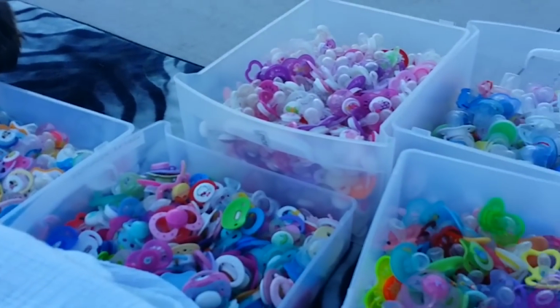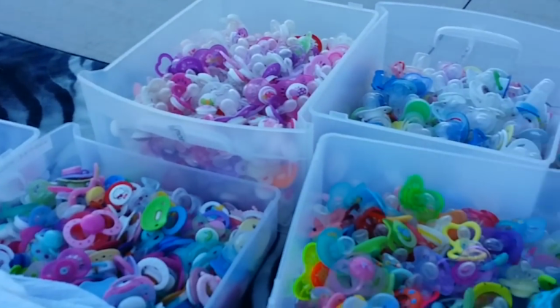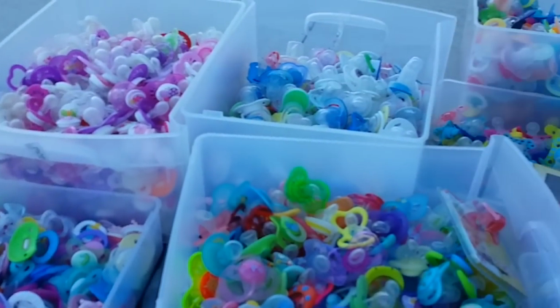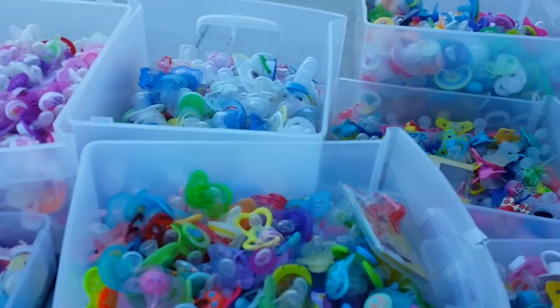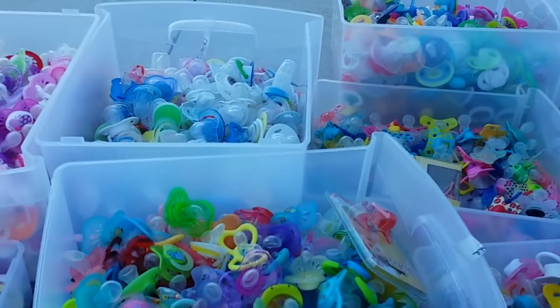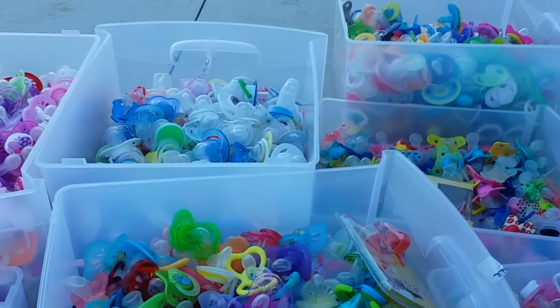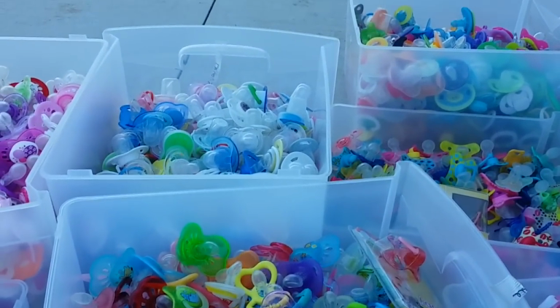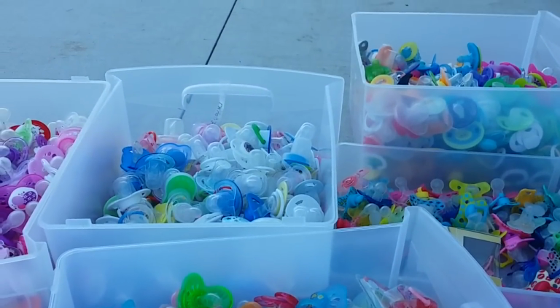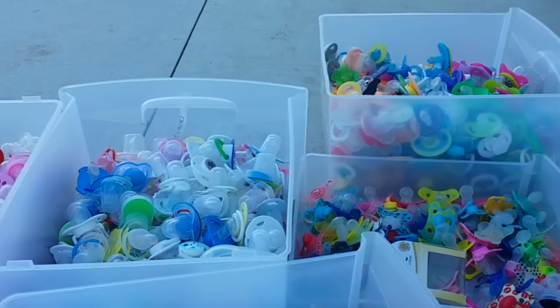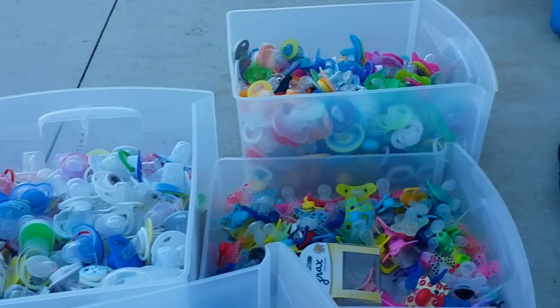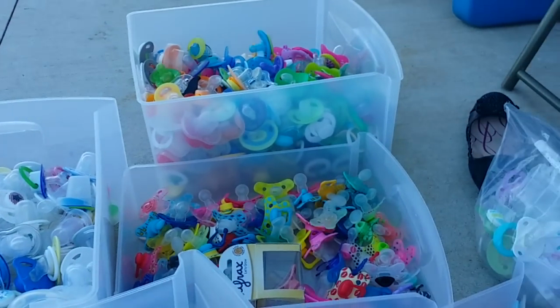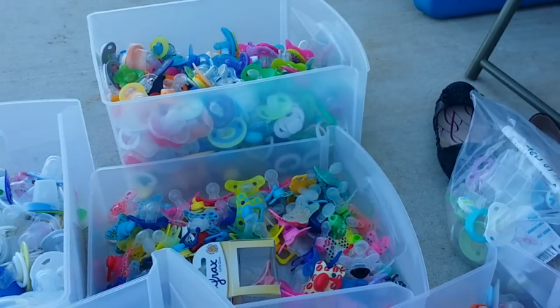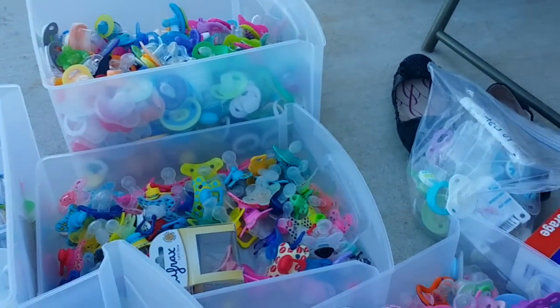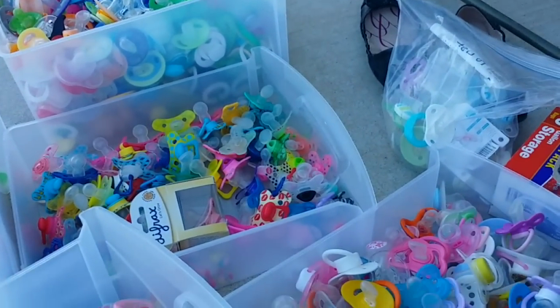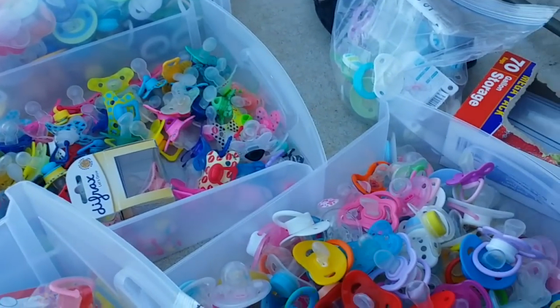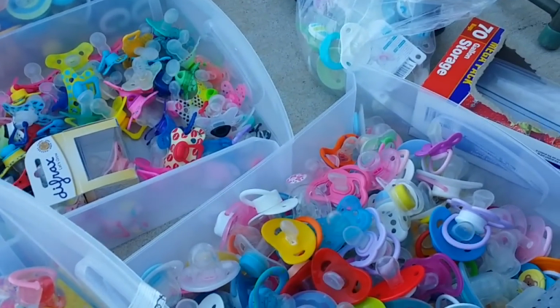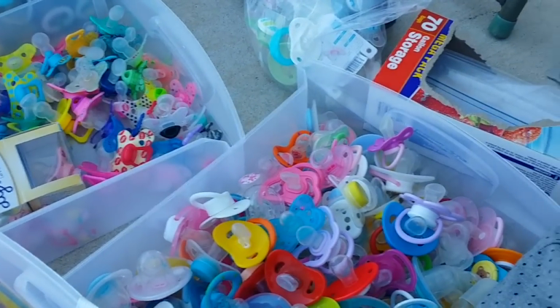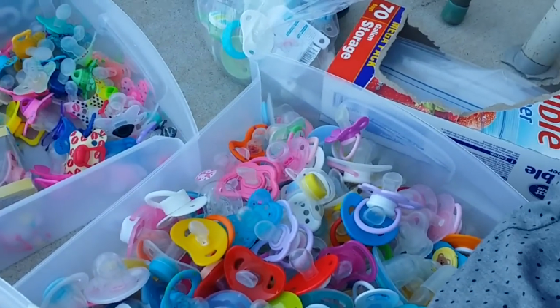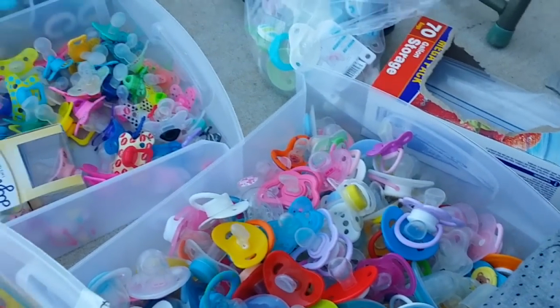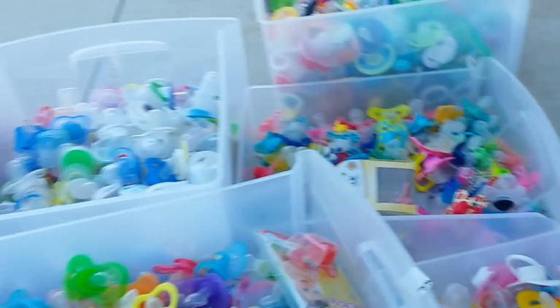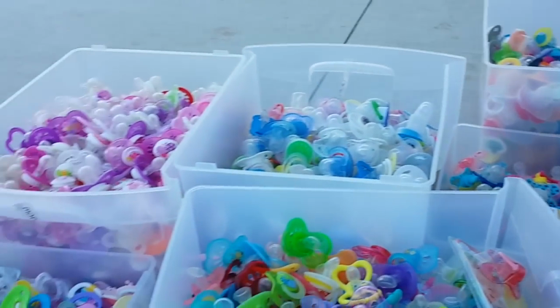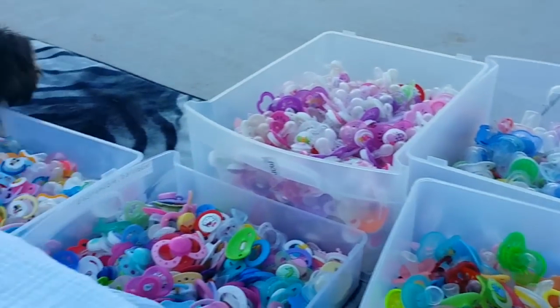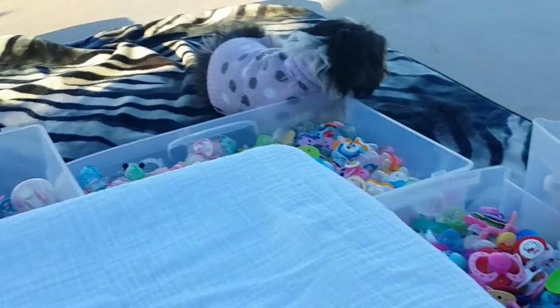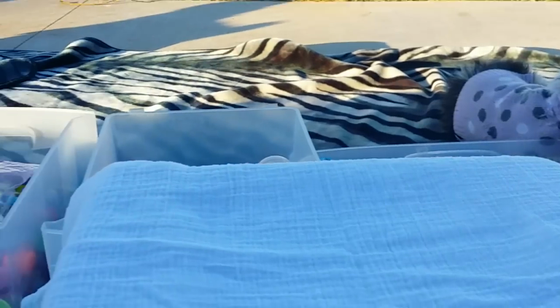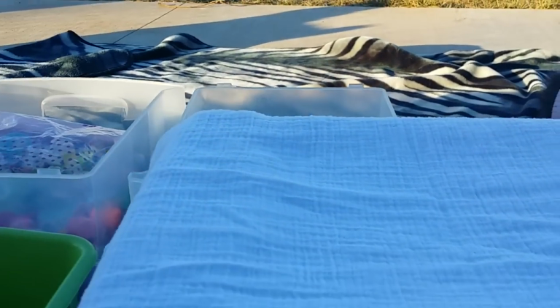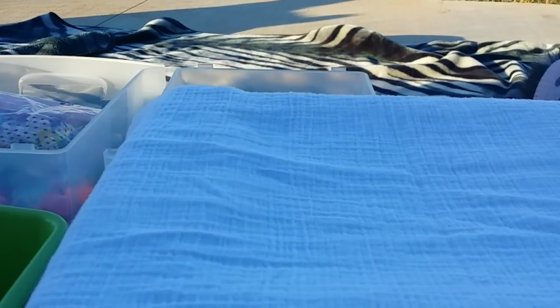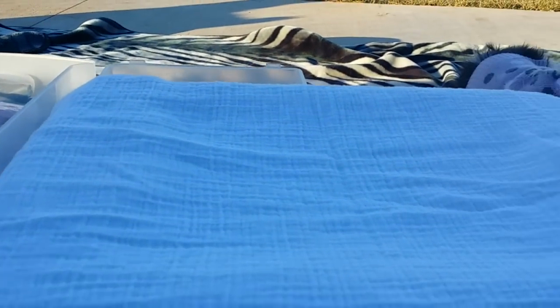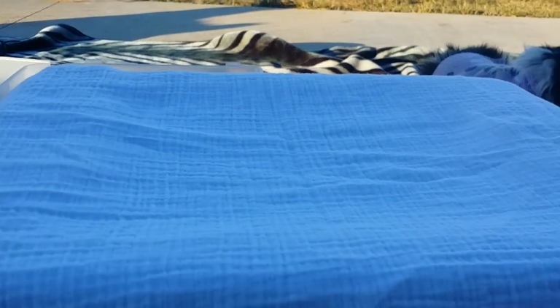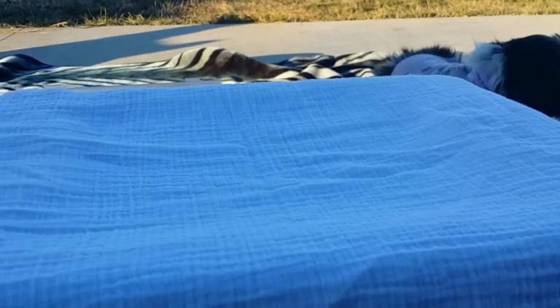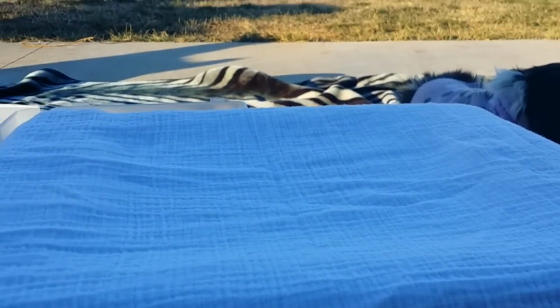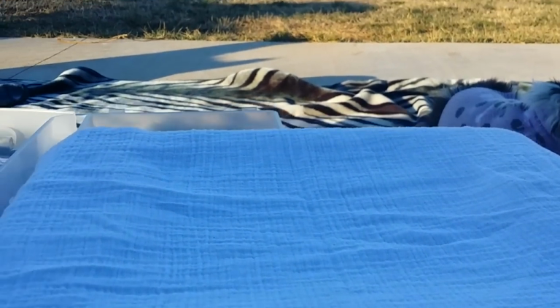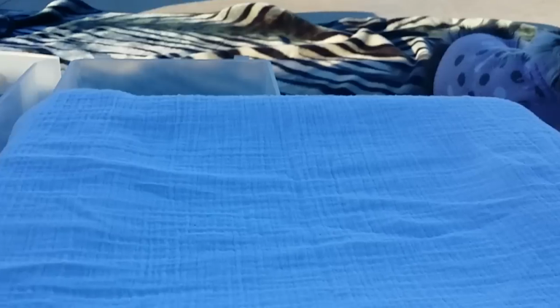I was in the process of photographing my pacifier collection again, because I did that probably about a year ago. It takes forever to do — it takes days, like up to a week, depending on how long I can work at it at a time.